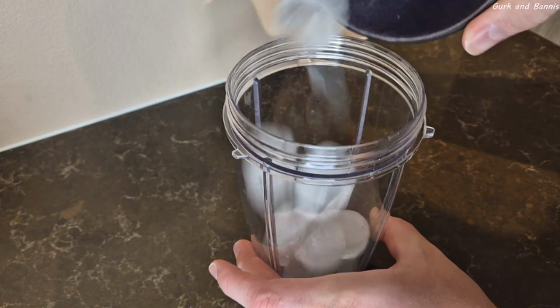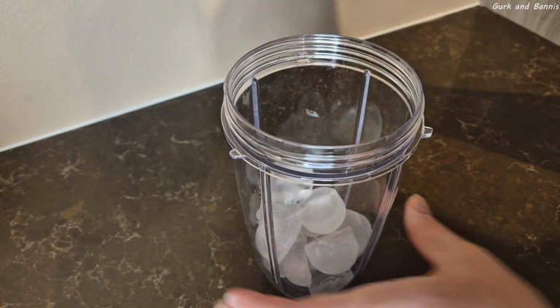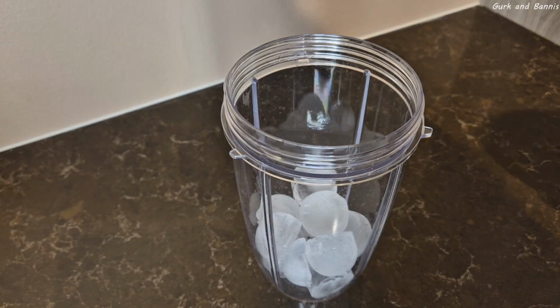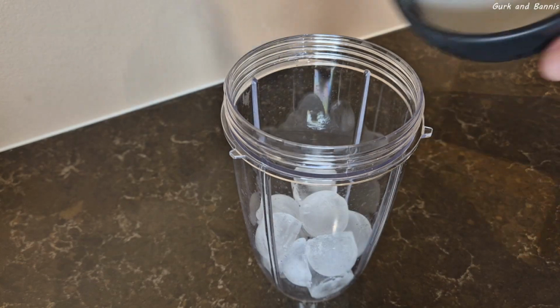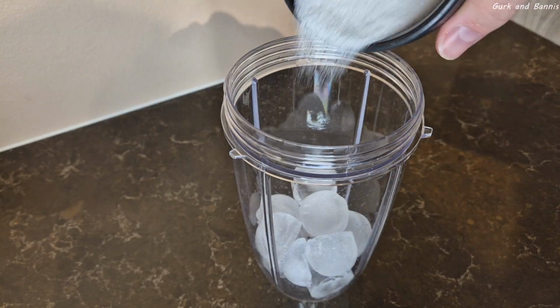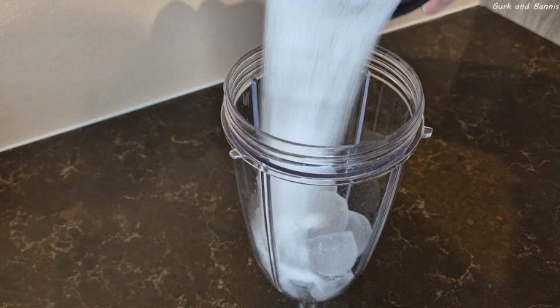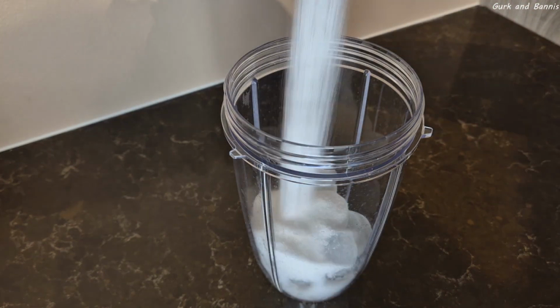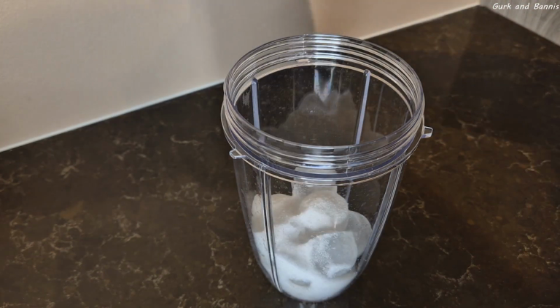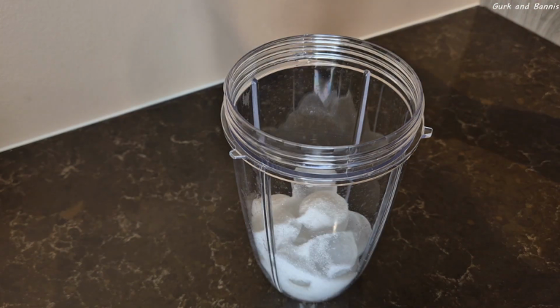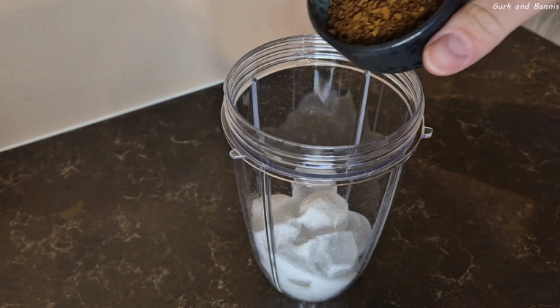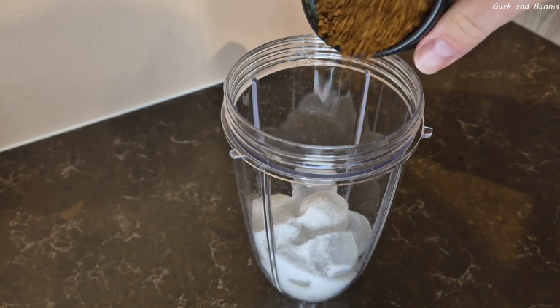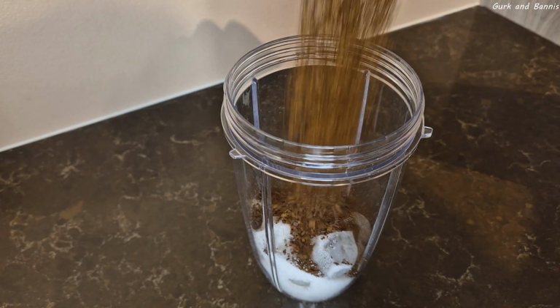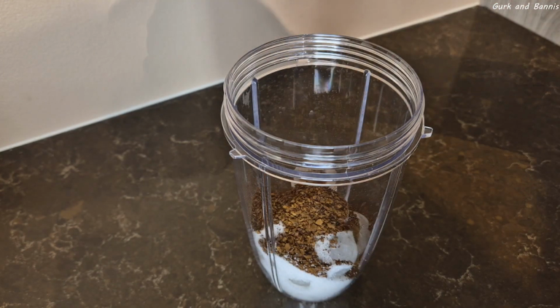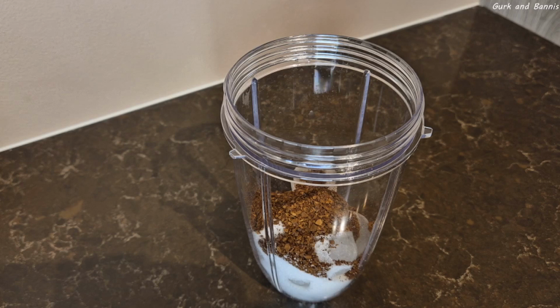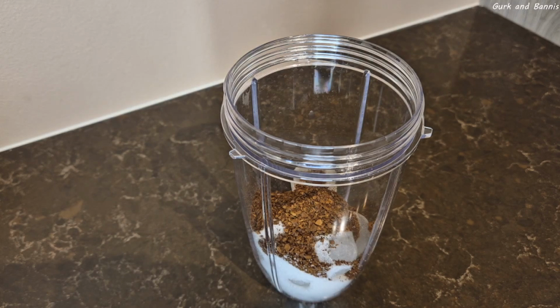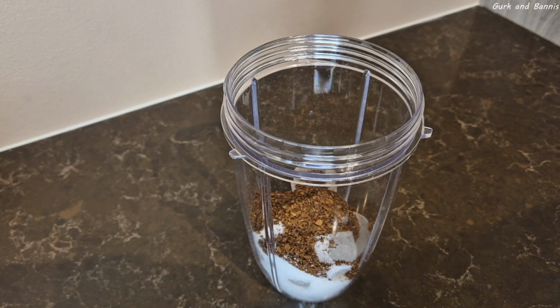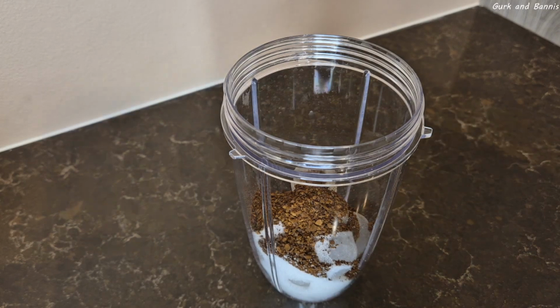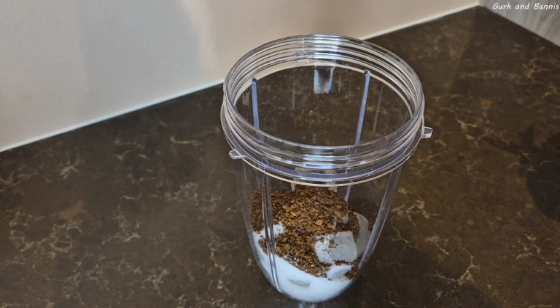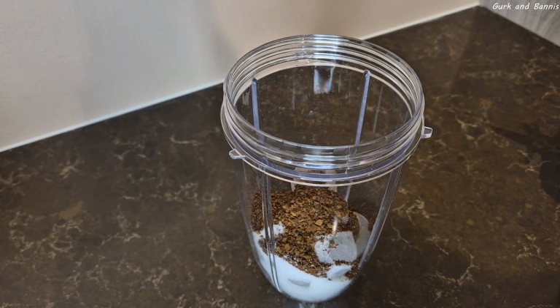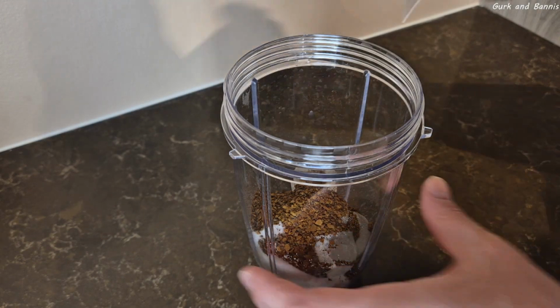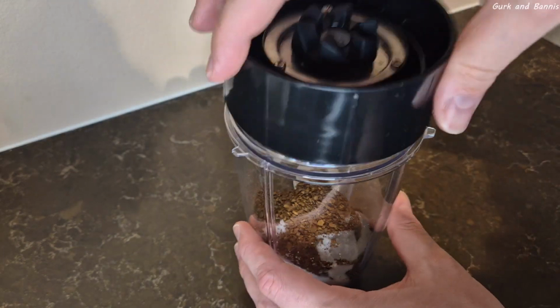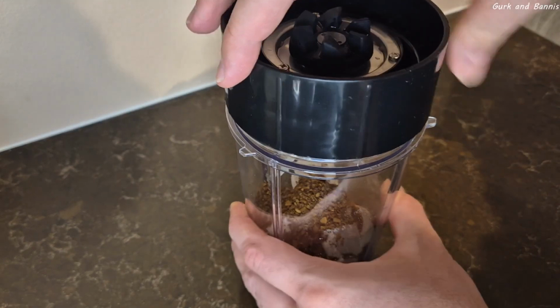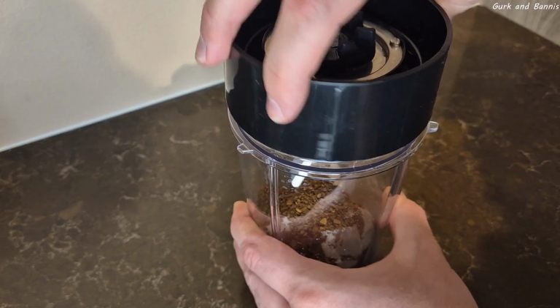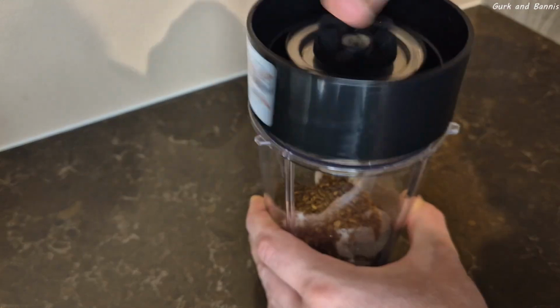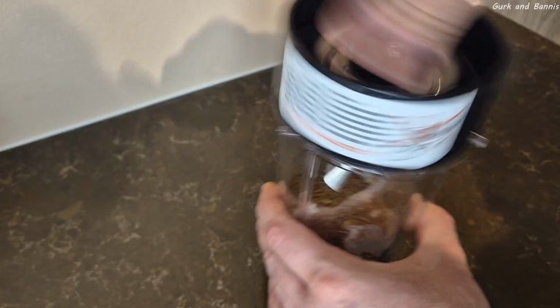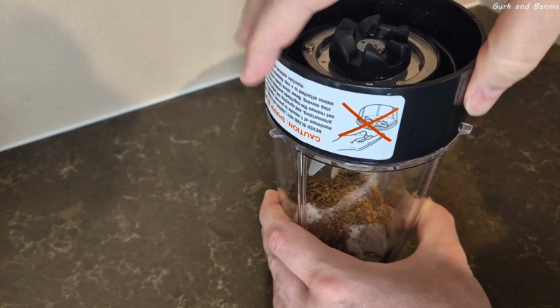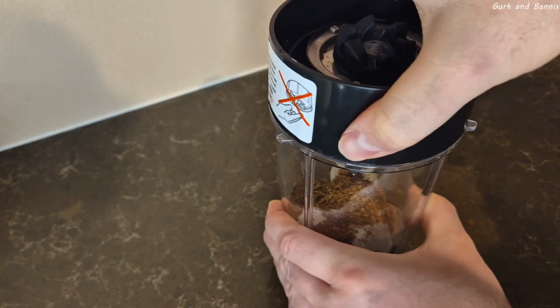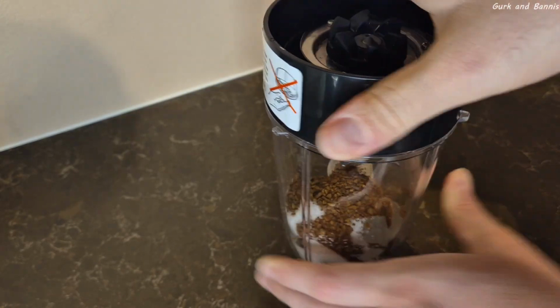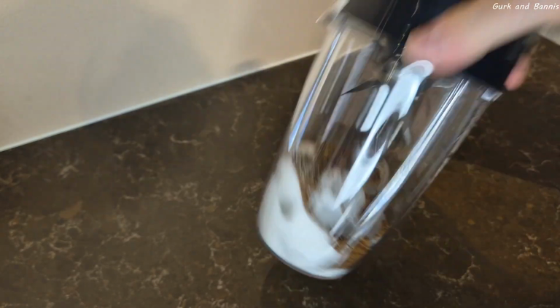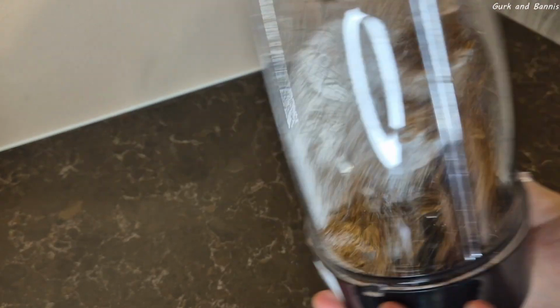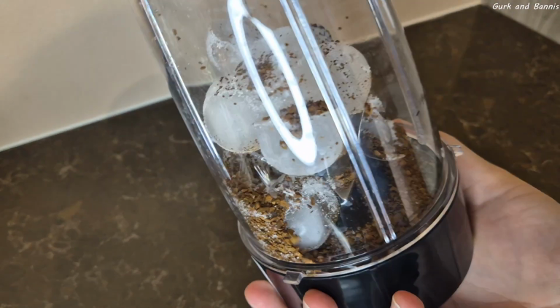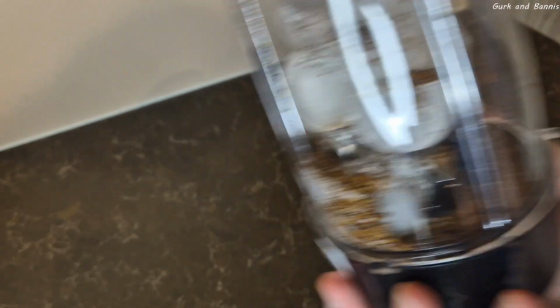In a blender, you'll need to add a good chunk of ice cubes, 2-3 spoons of sugar, and 1-2 spoons of instant coffee. If you want it more sweet, add more sugar, and if you want it stronger, you can just add more coffee. Screw the lid on and let's run it.